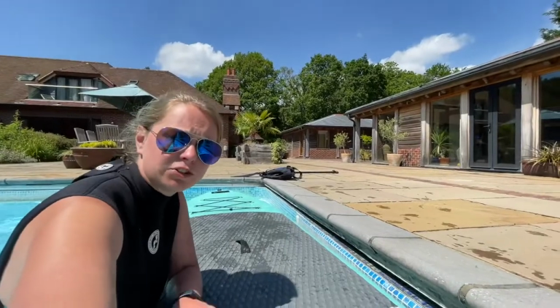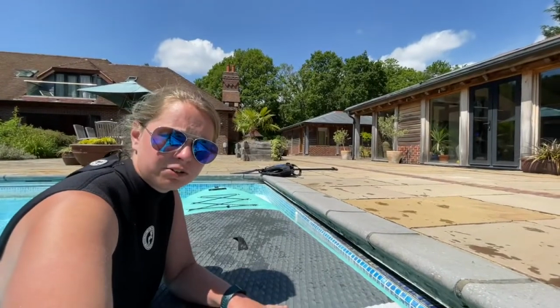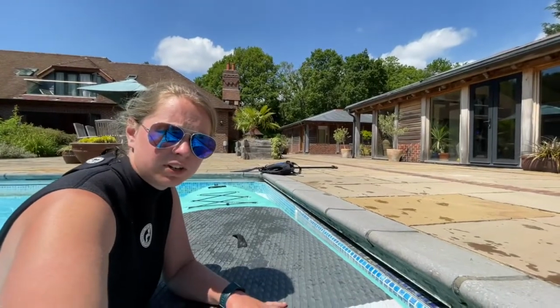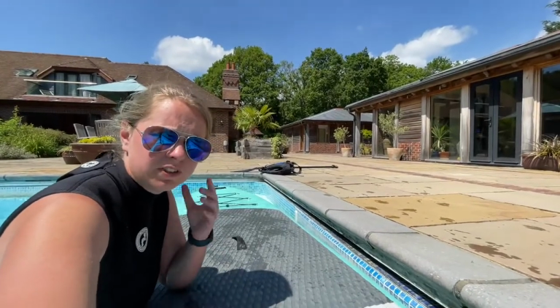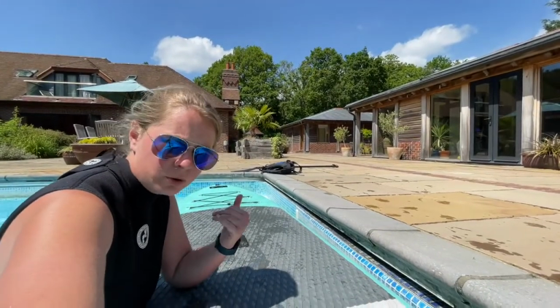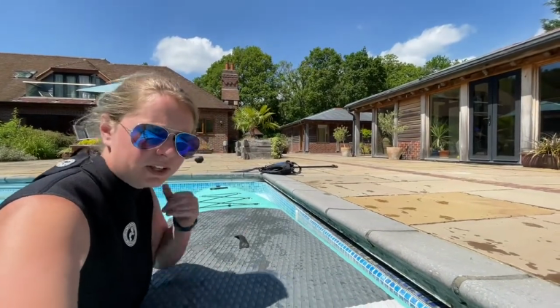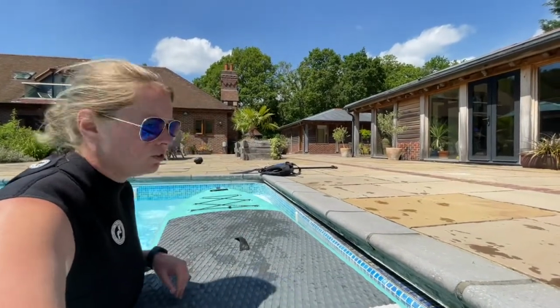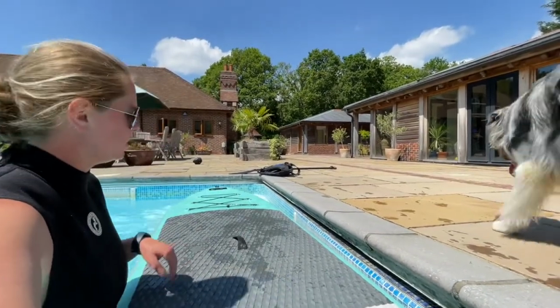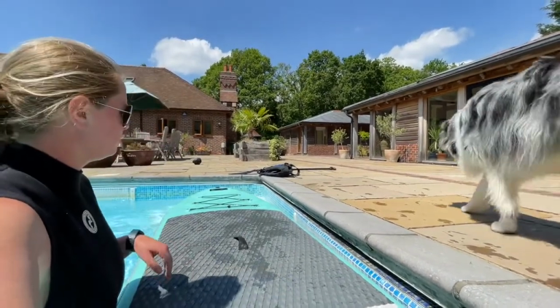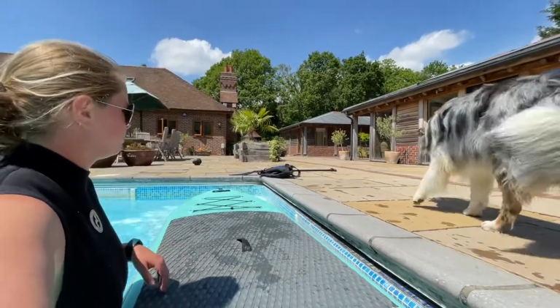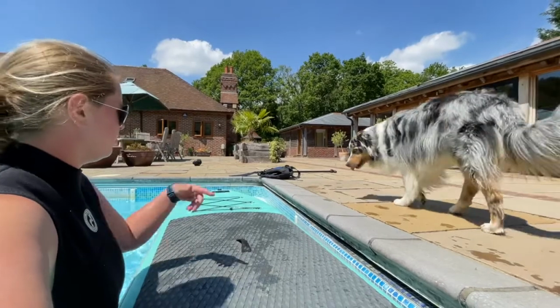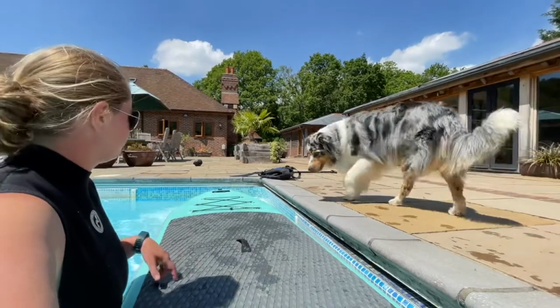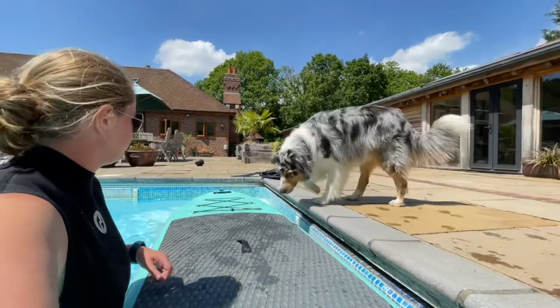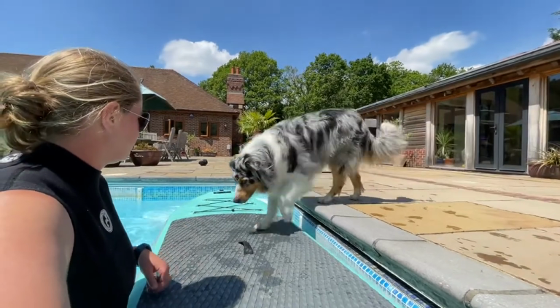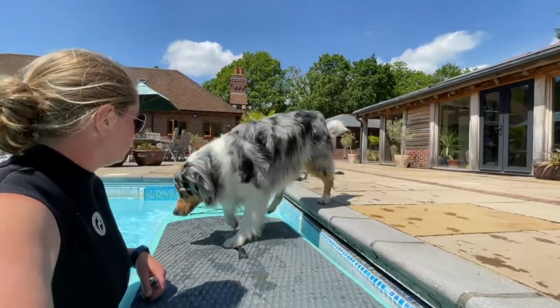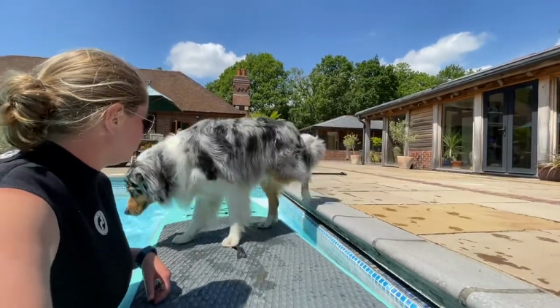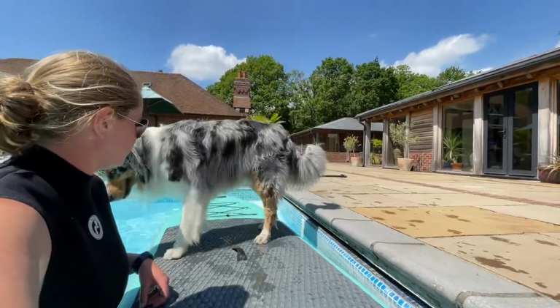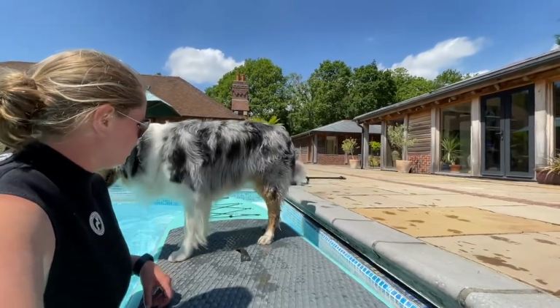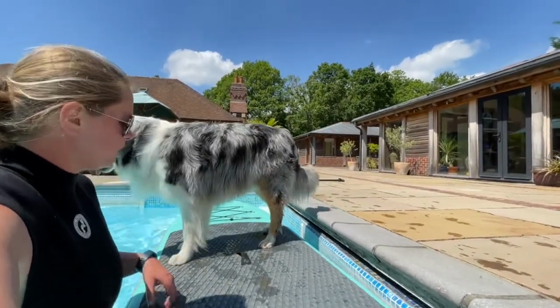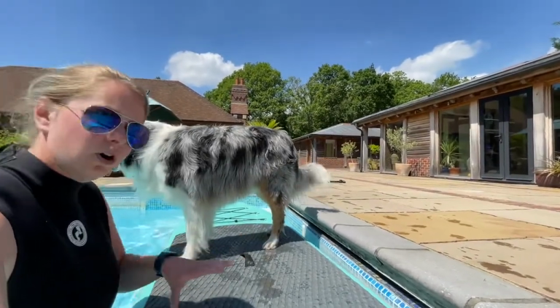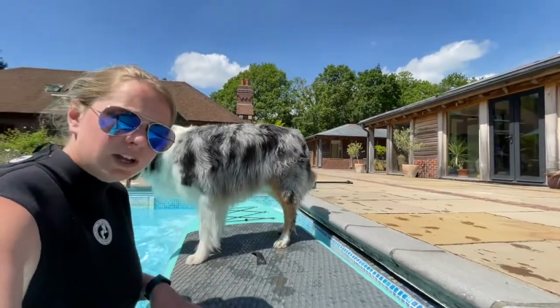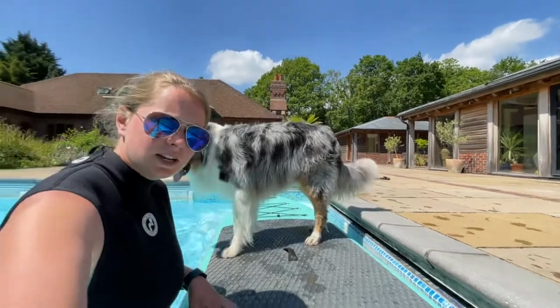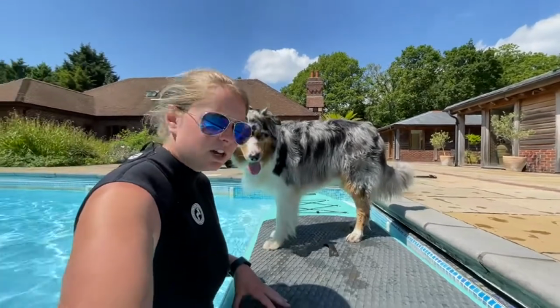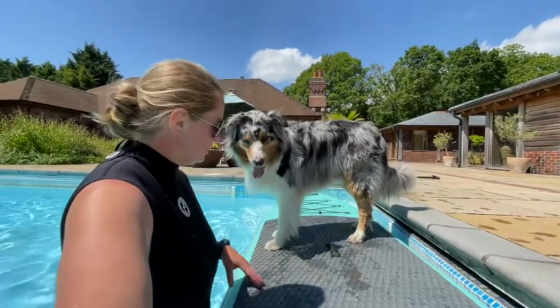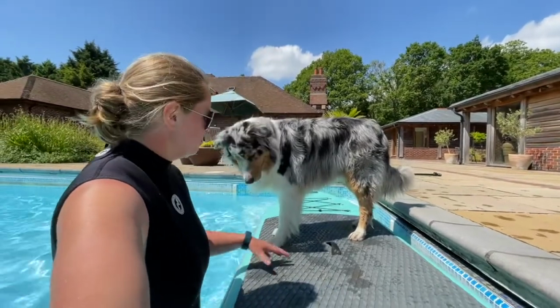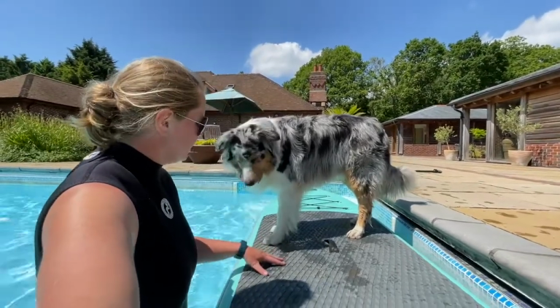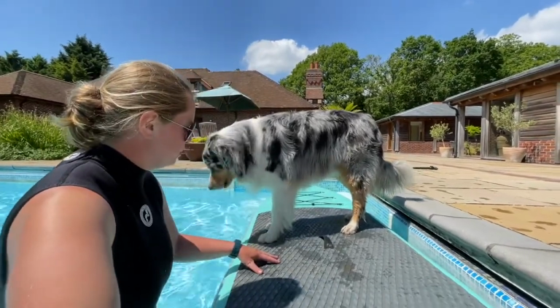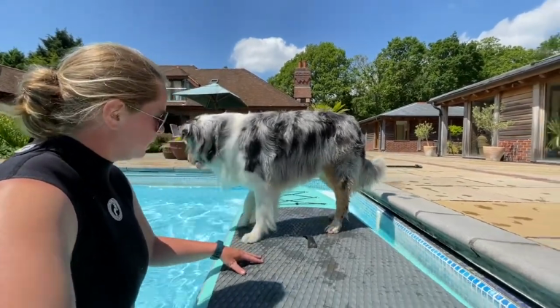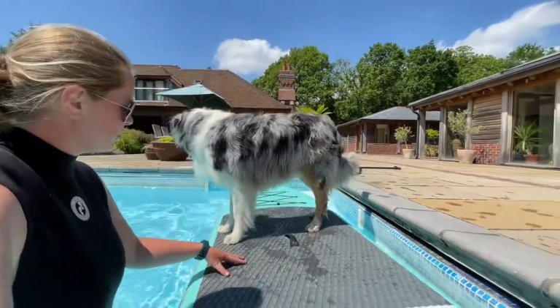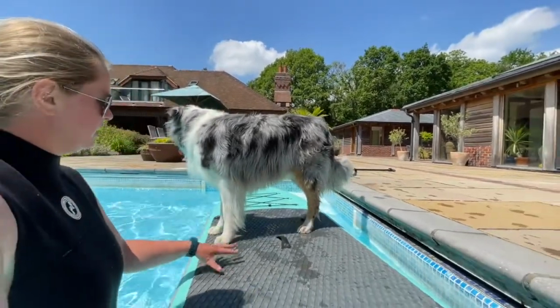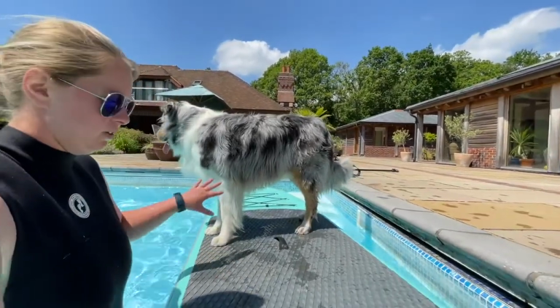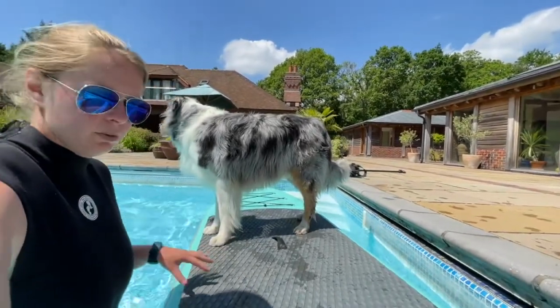Next, you want to invite your dog back on the board using the 'on' command that you used on land — 'on', 'go to on'. Good boy. You can hold it as steady as you like, but then move it away from the side and let them get used to the wobble.